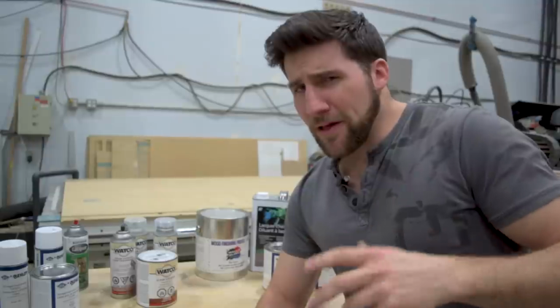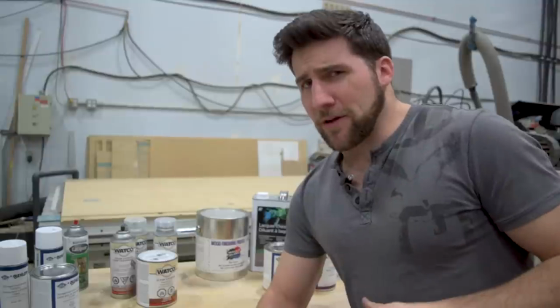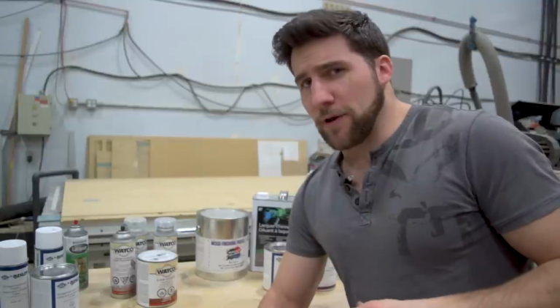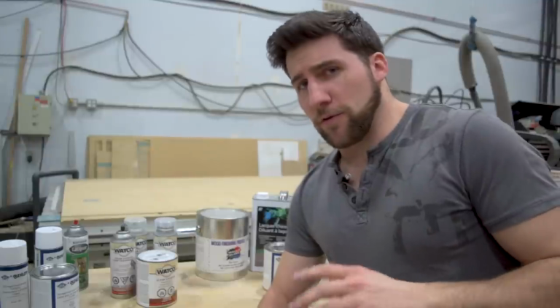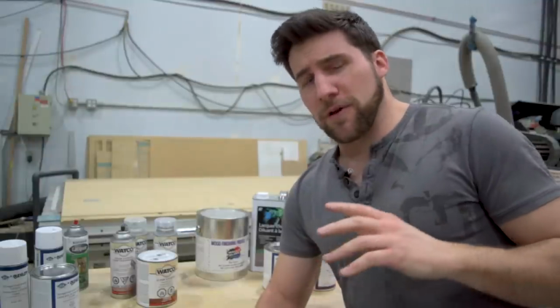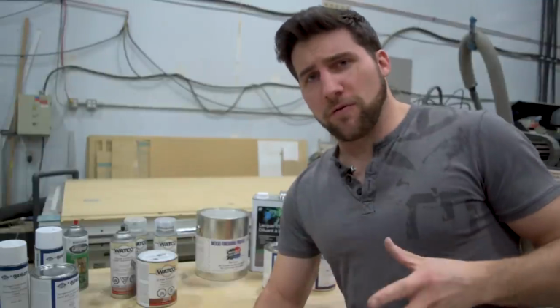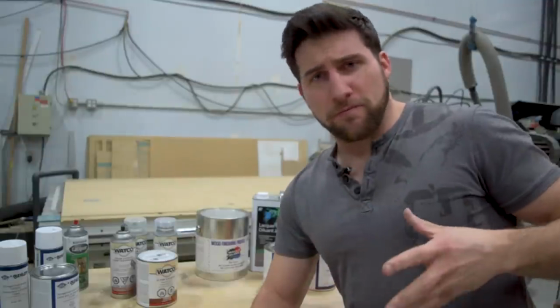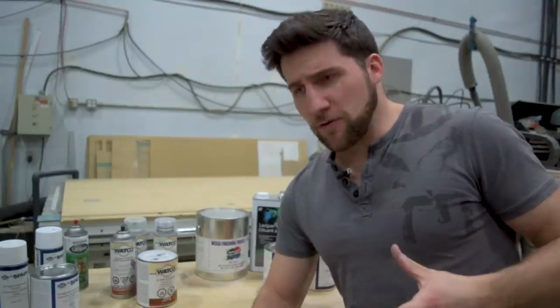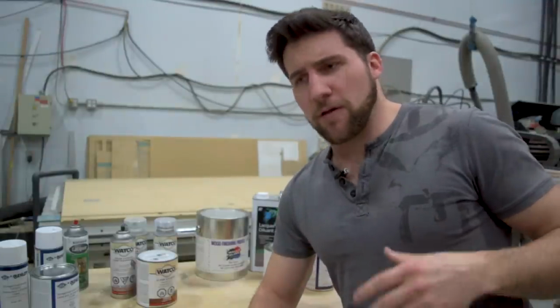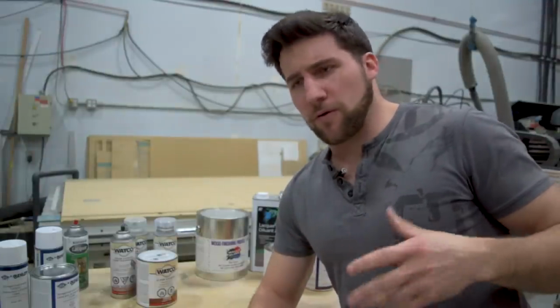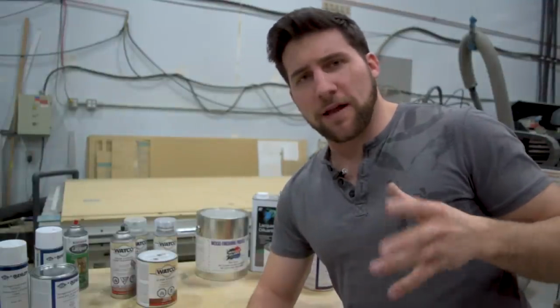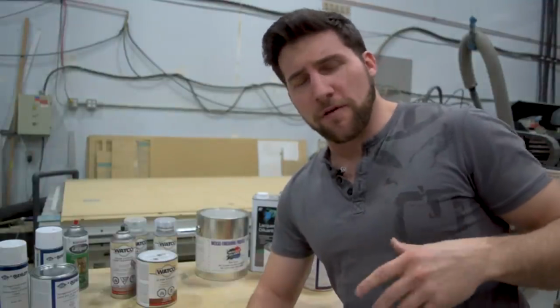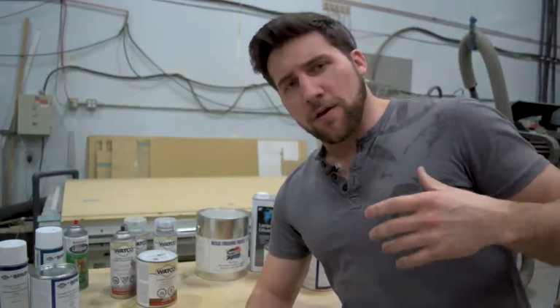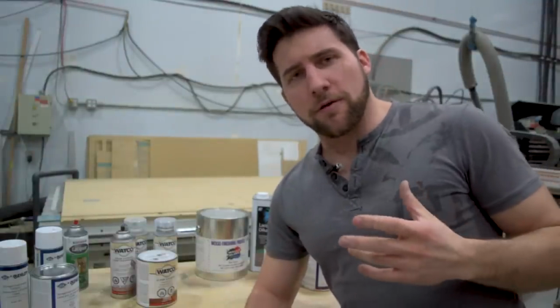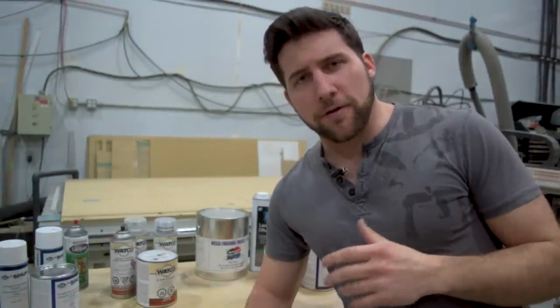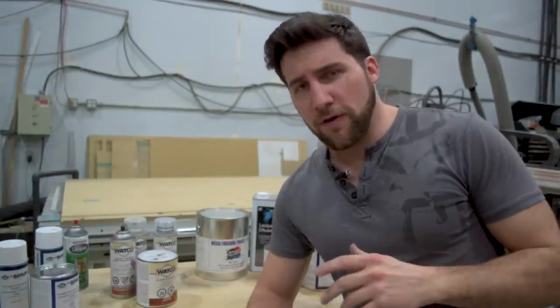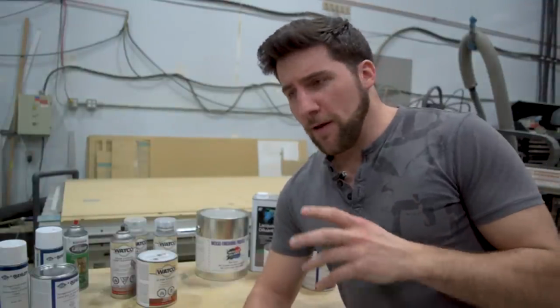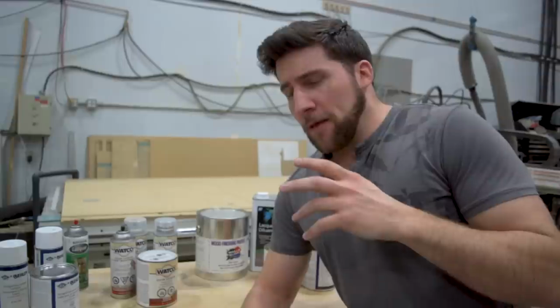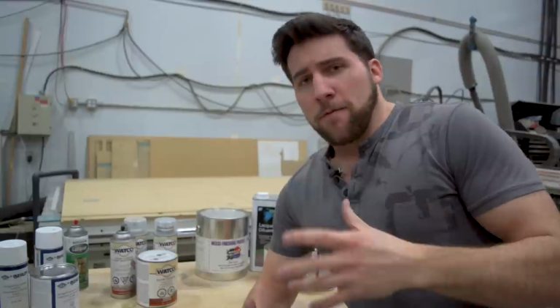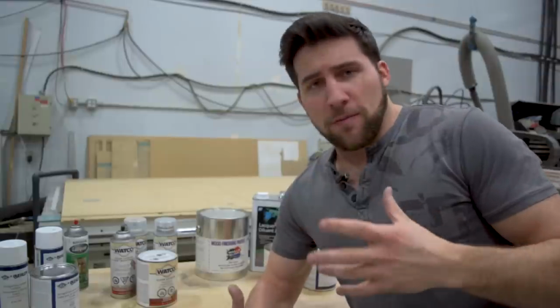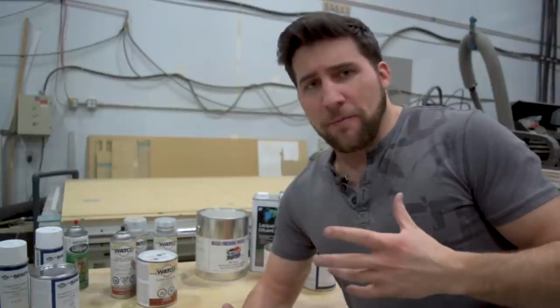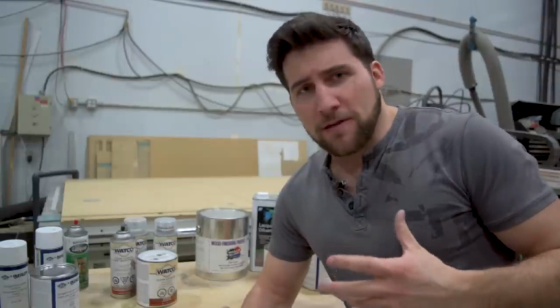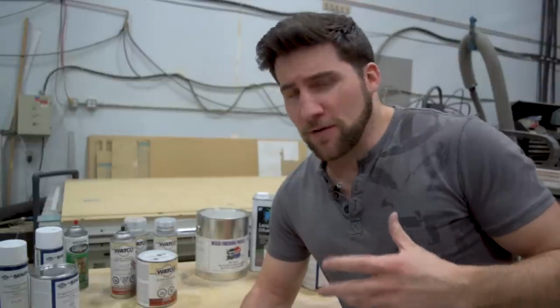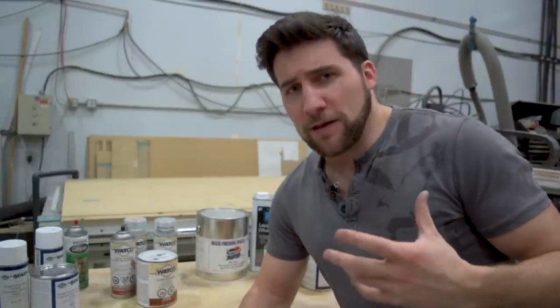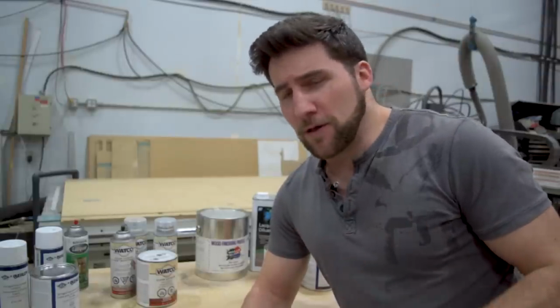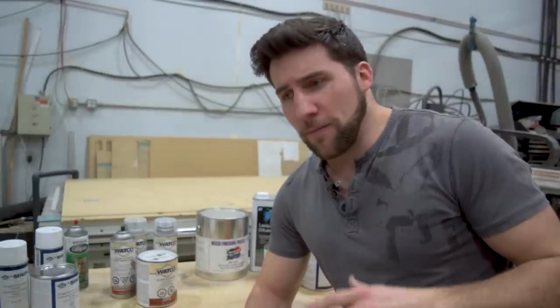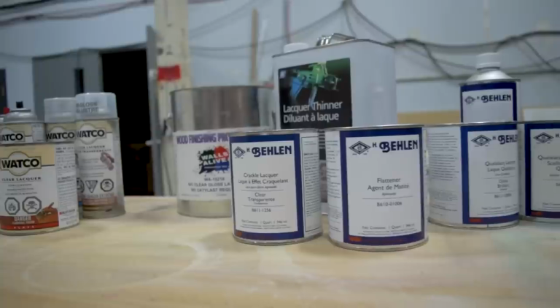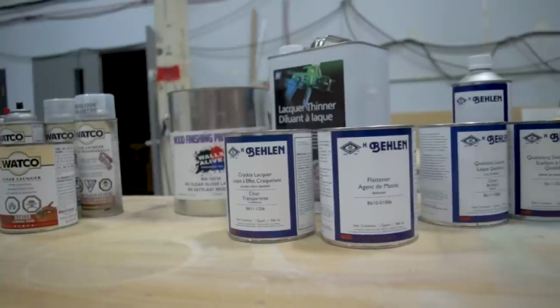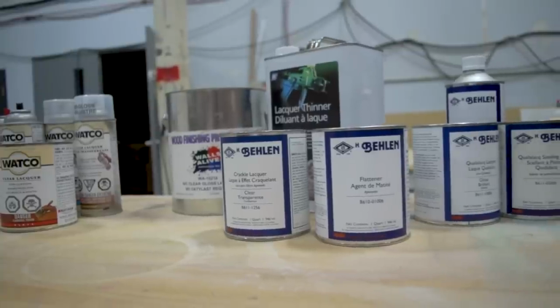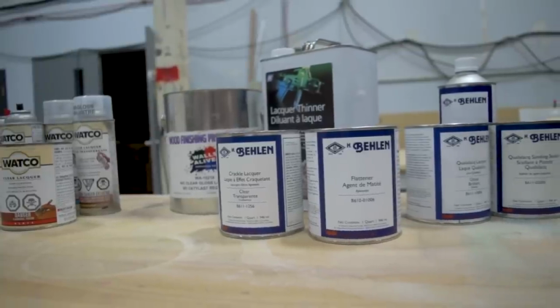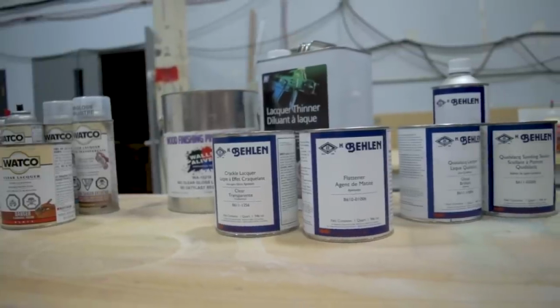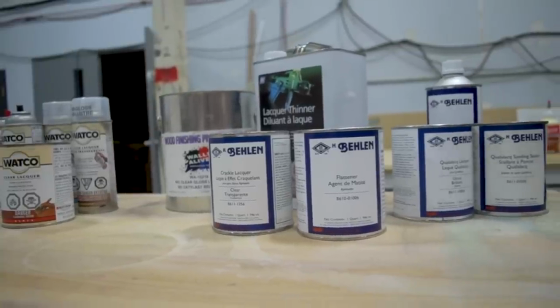Catalyzed lacquers are a bit of a different story, but your general nitrocellulose, acrylic, that kind of stuff — your standard lacquers that you find — there seems to be a misconception here that I think needs to be cleared up. They don't cure, they just dry.